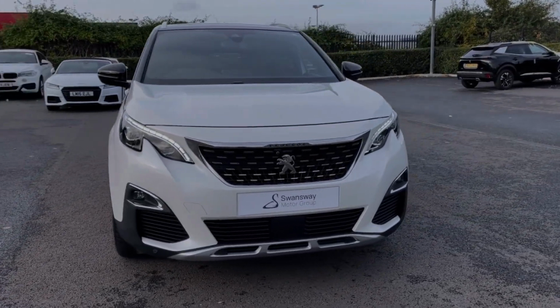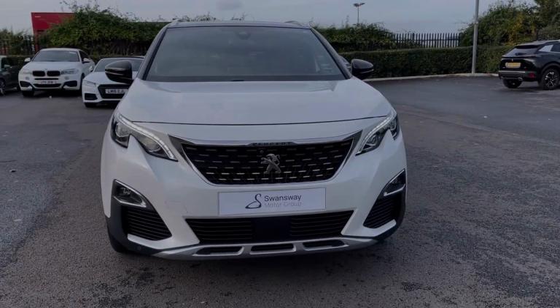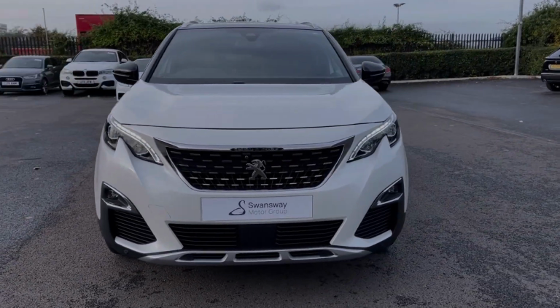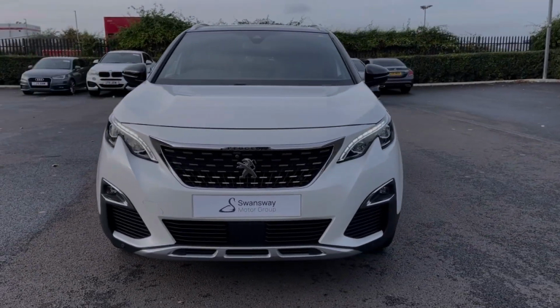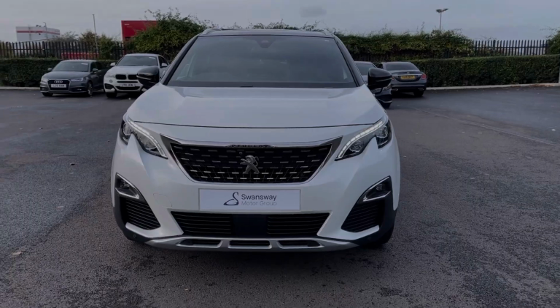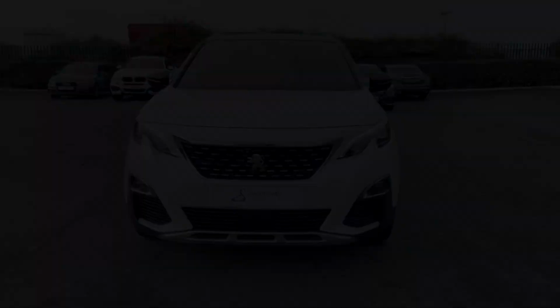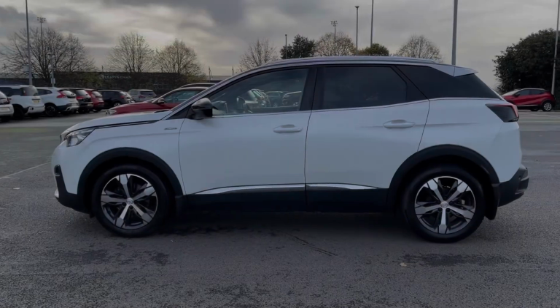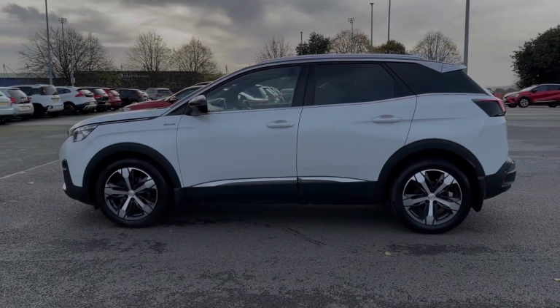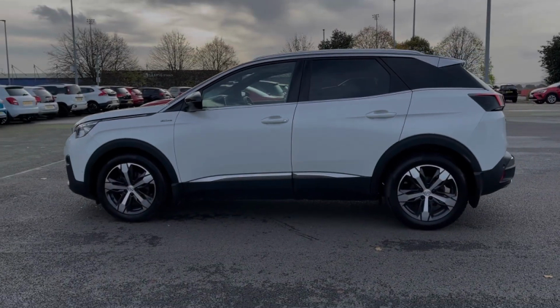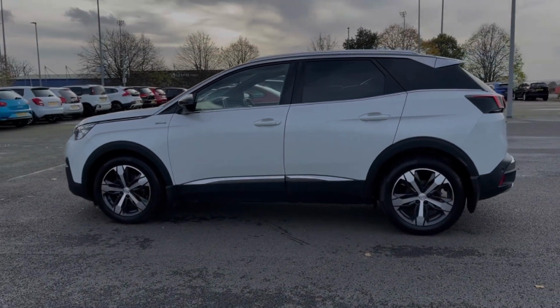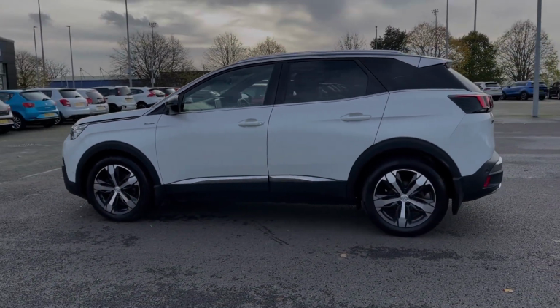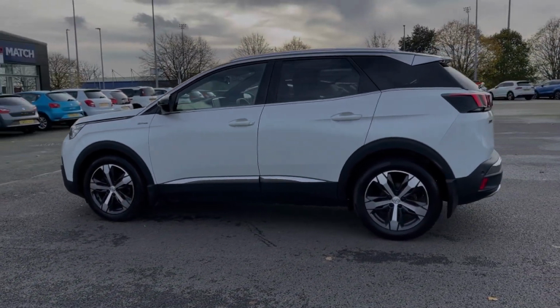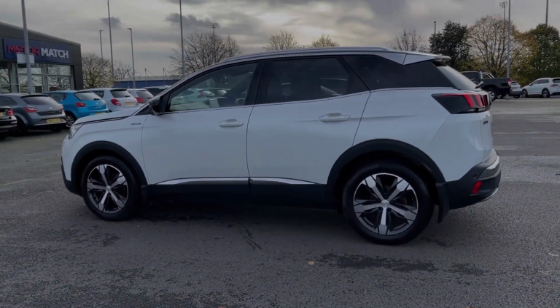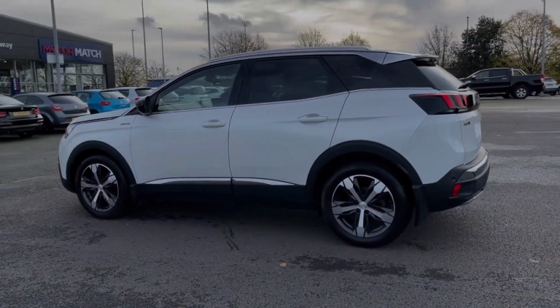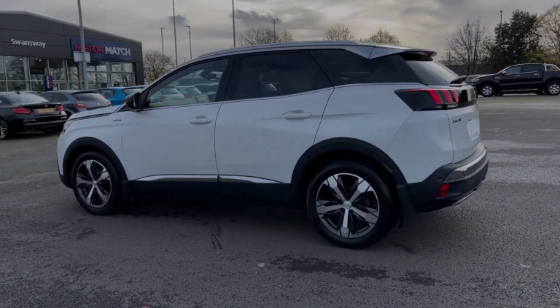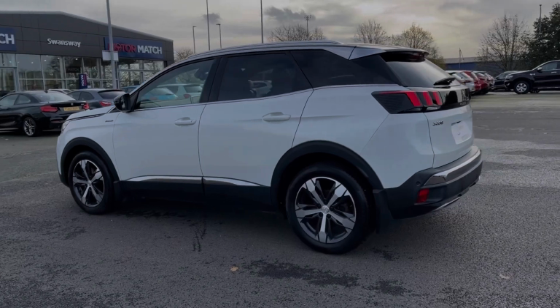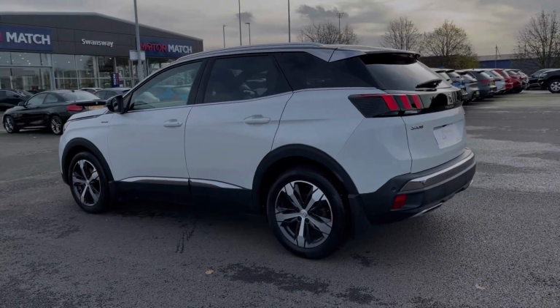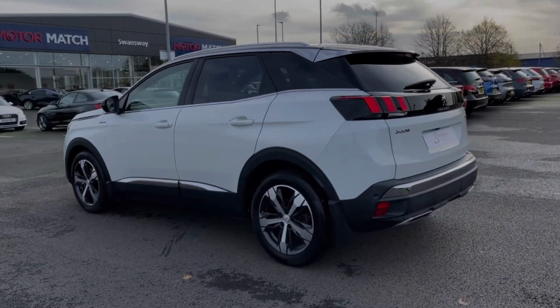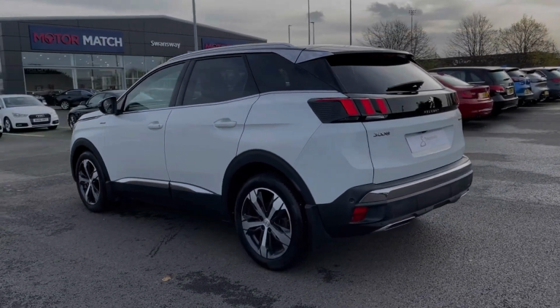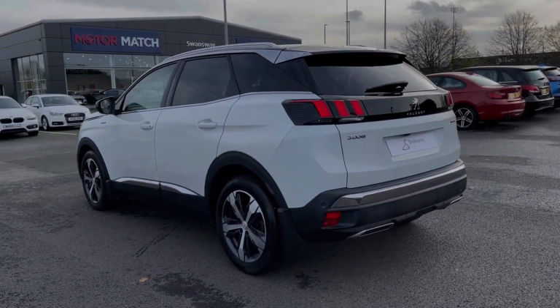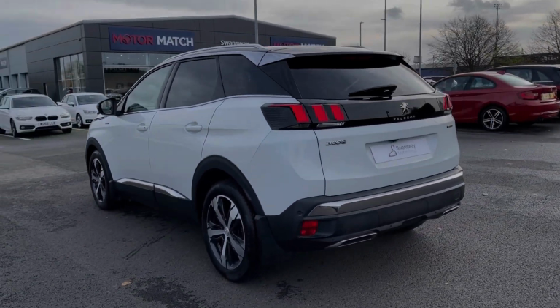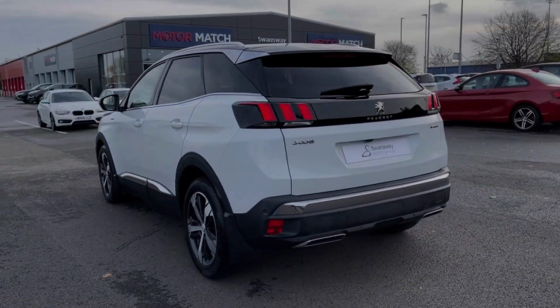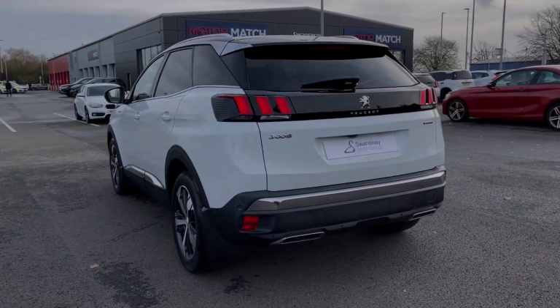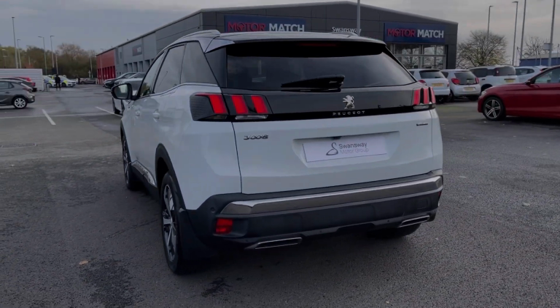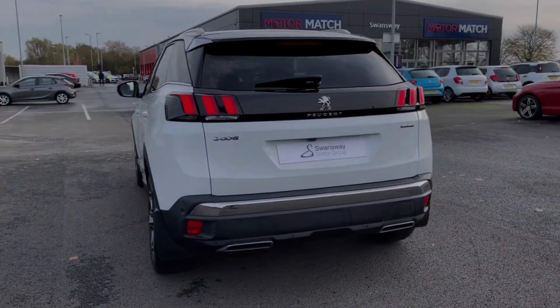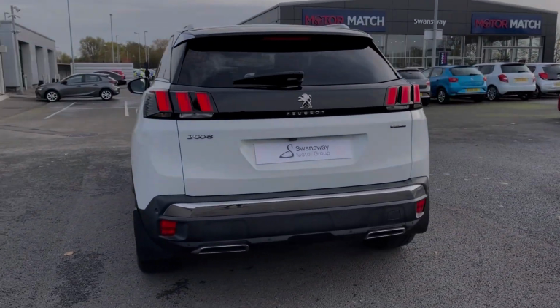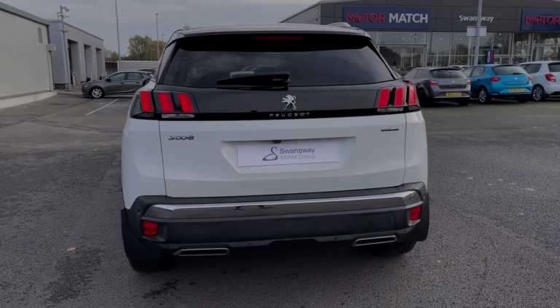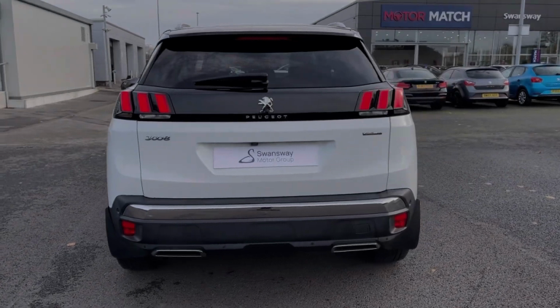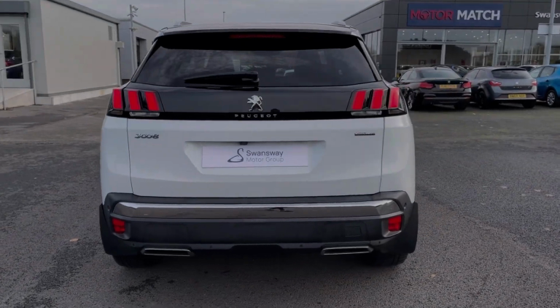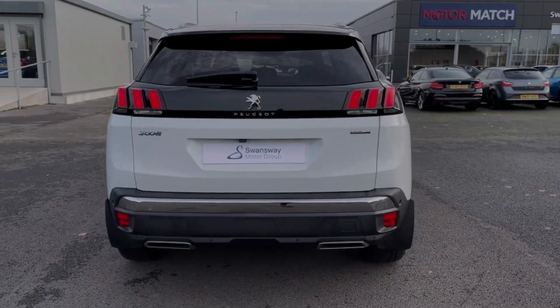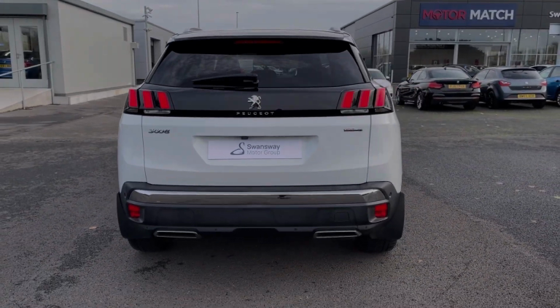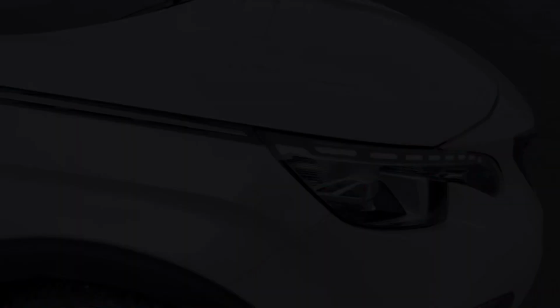This car comes from three previous owners and has 42,000 miles on the clock. It also comes with a full service history with the last completed at 38,000 miles. This car is finished in stunning Pearlescent White paintwork, an option costing £645 at new.